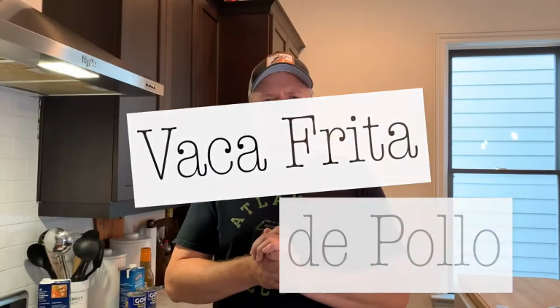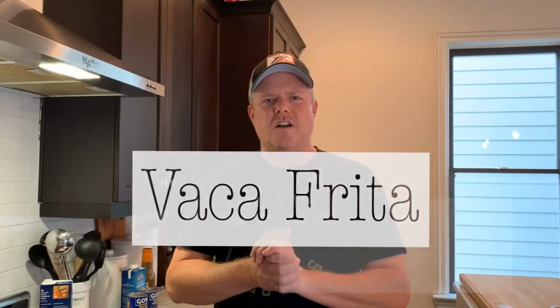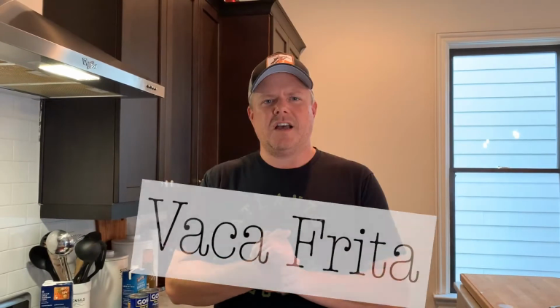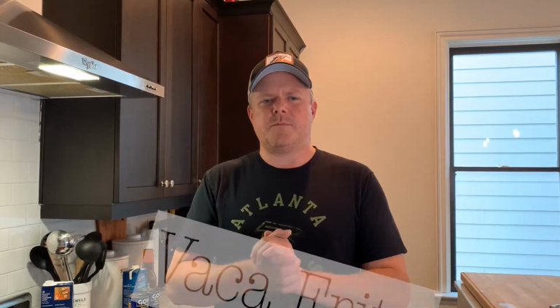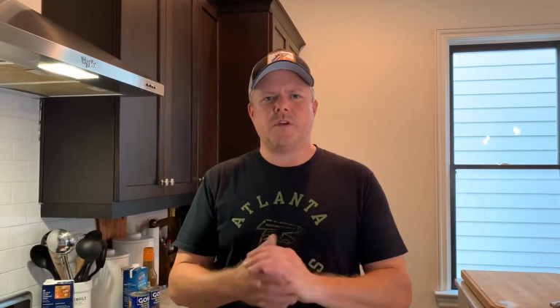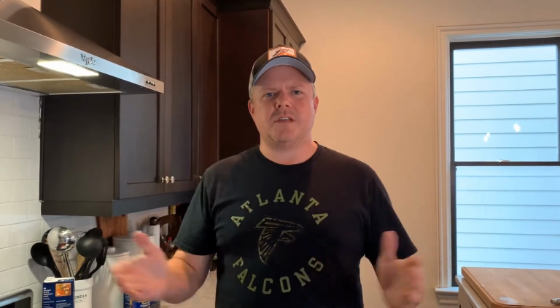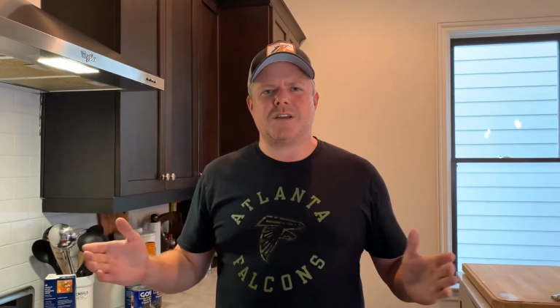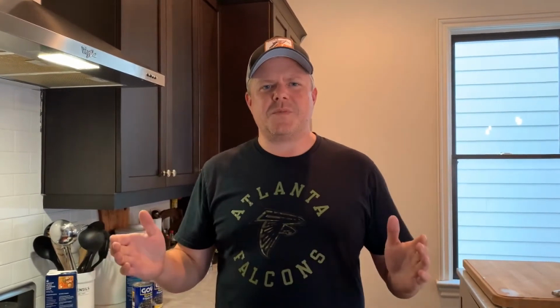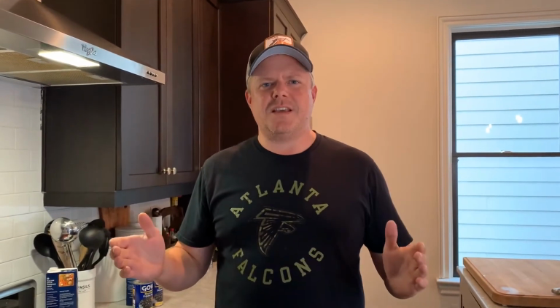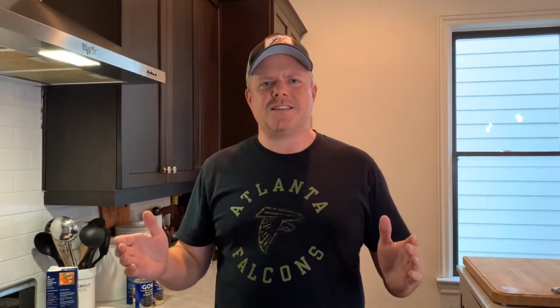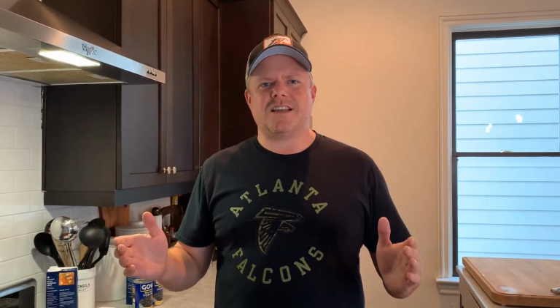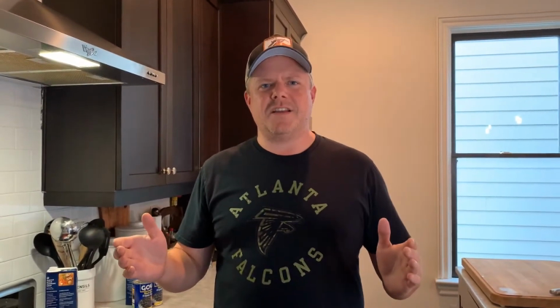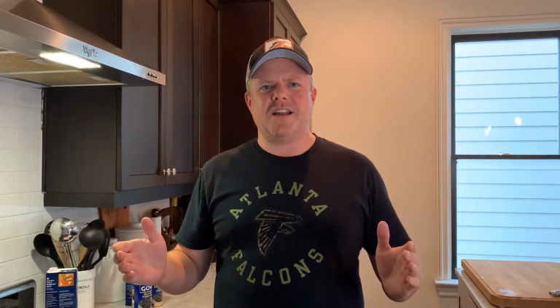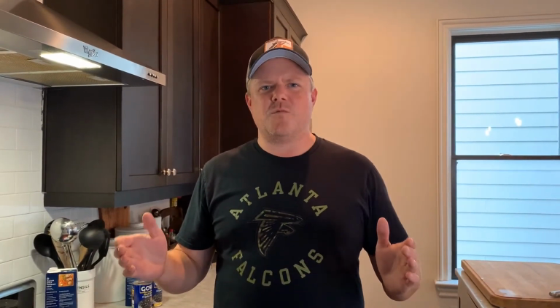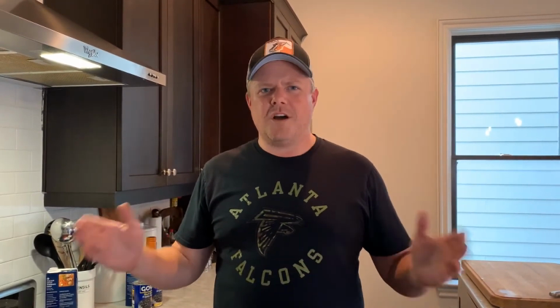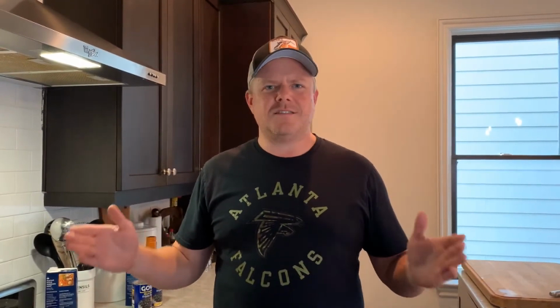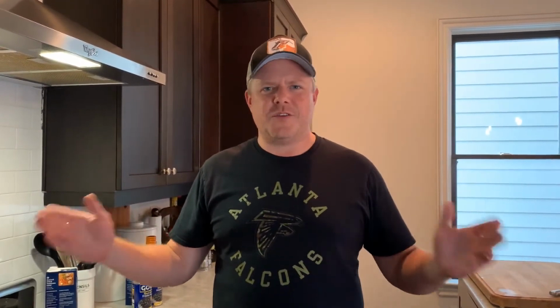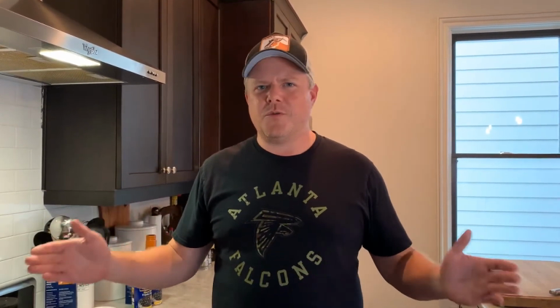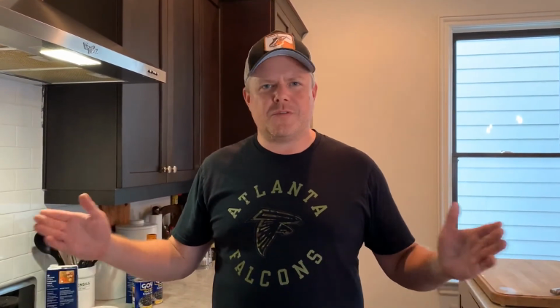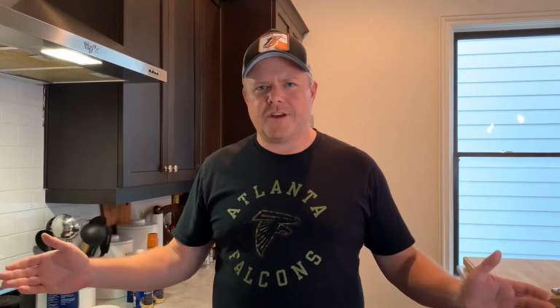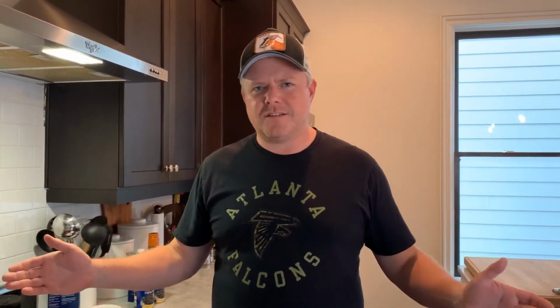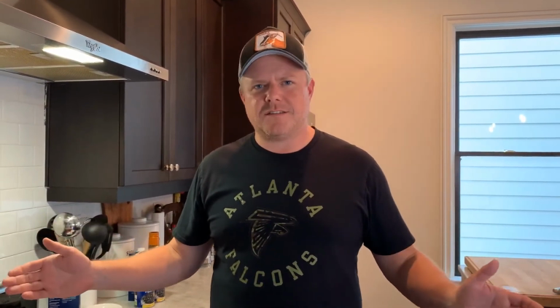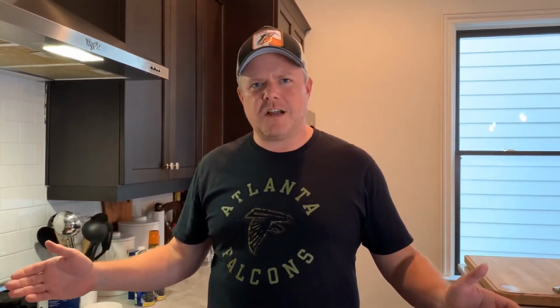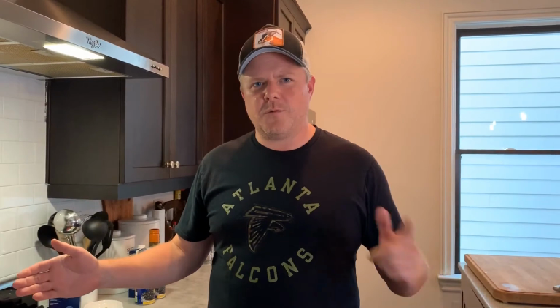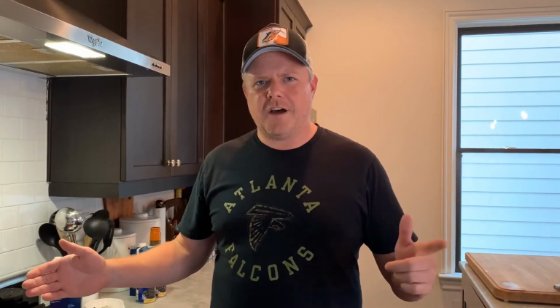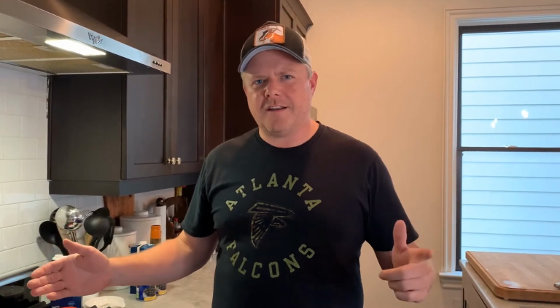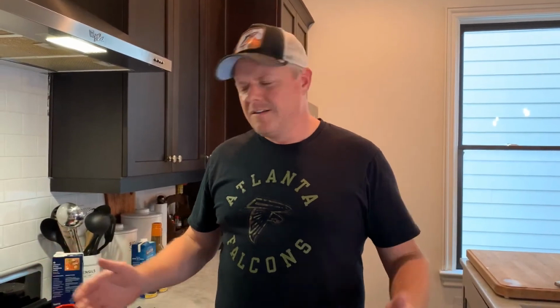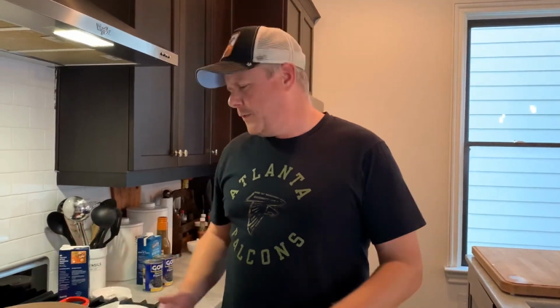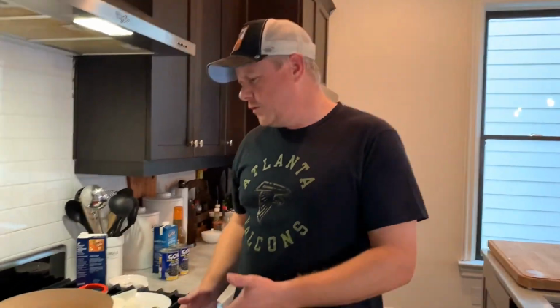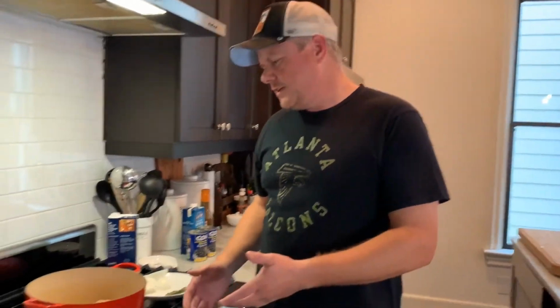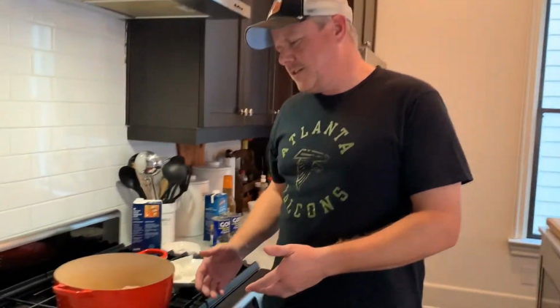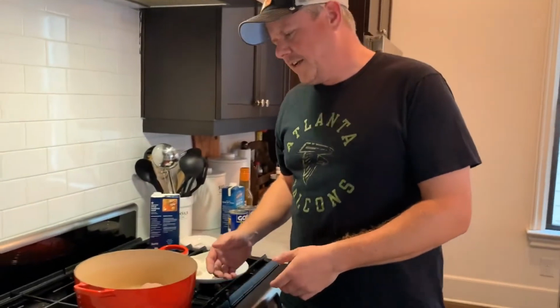All right, the beauty of this recipe is it's going to be done in one, two, three. You start out with step one: poaching the chicken.